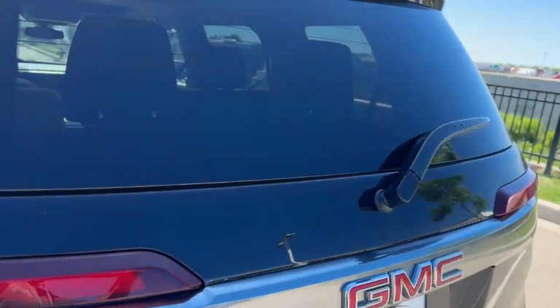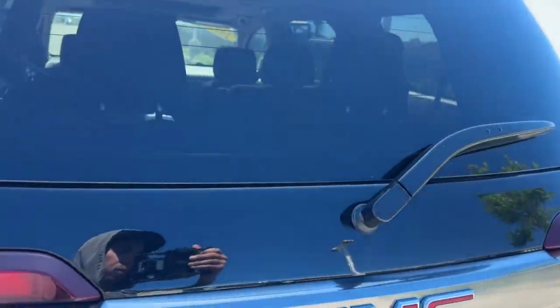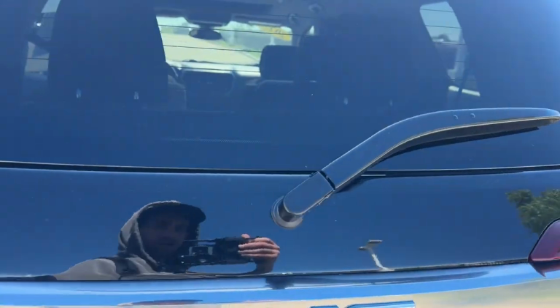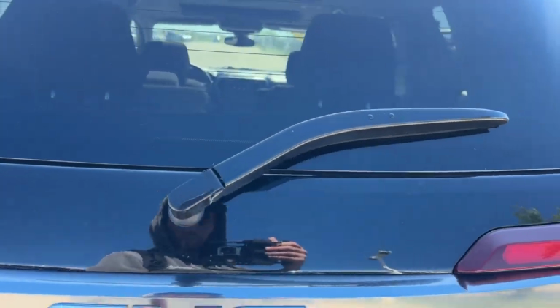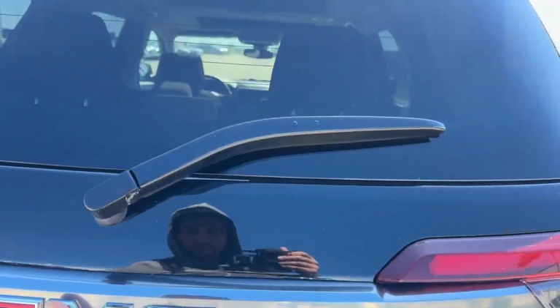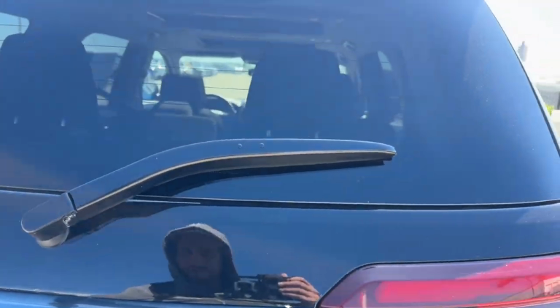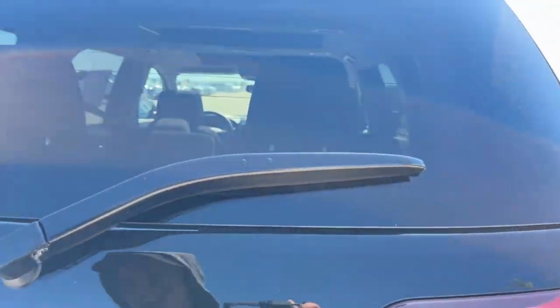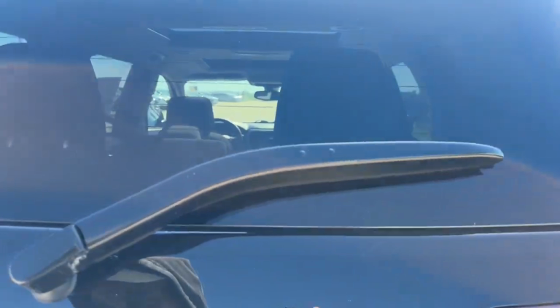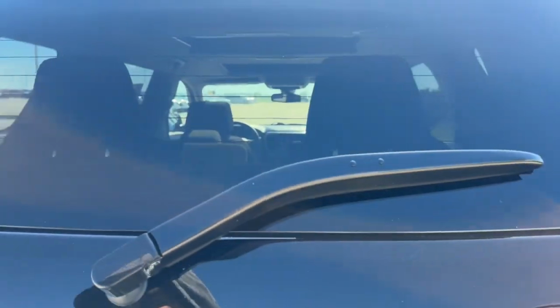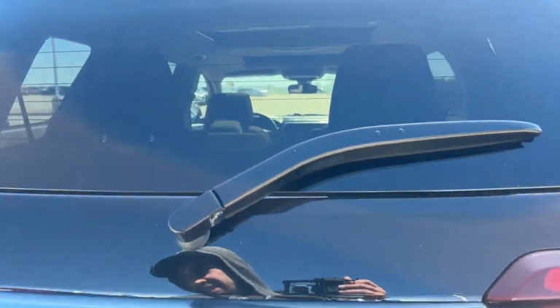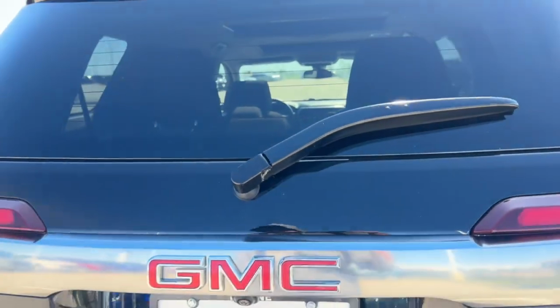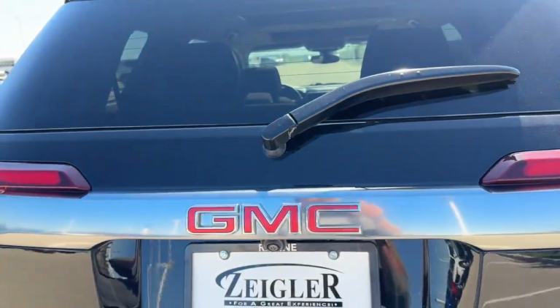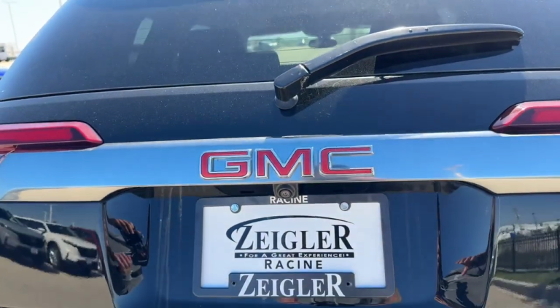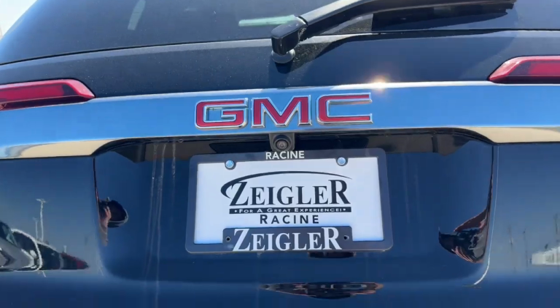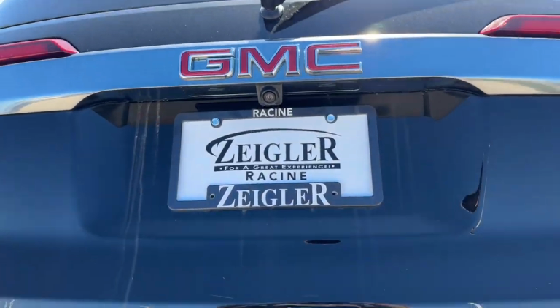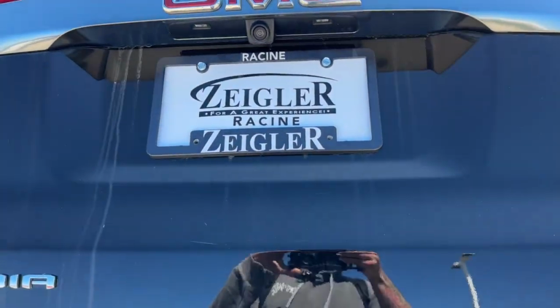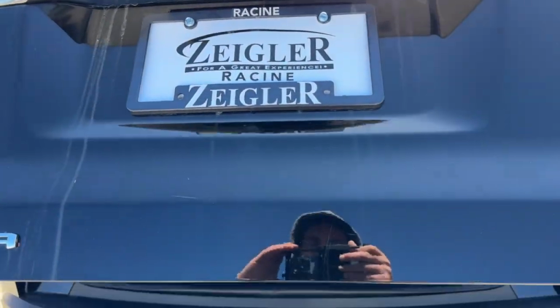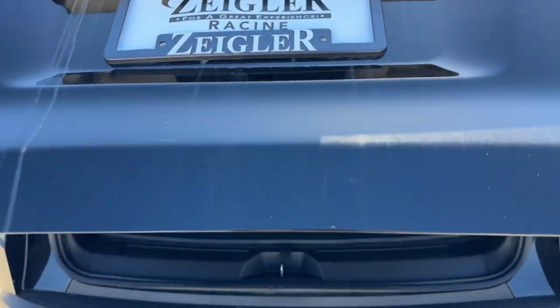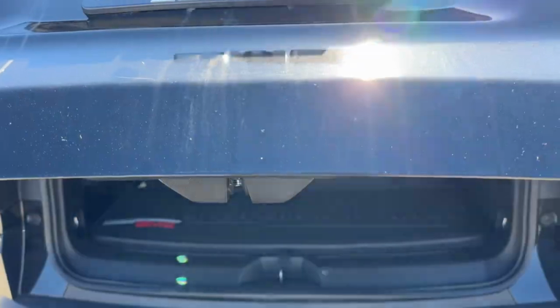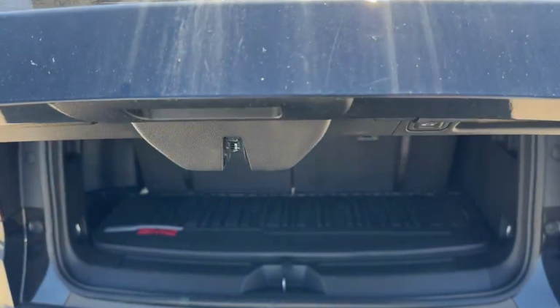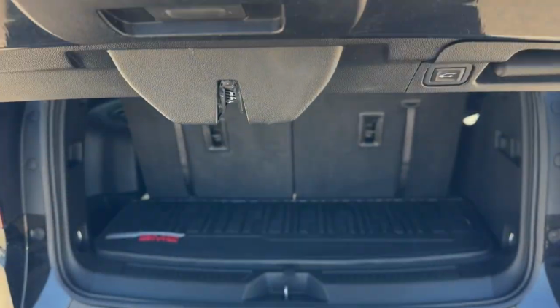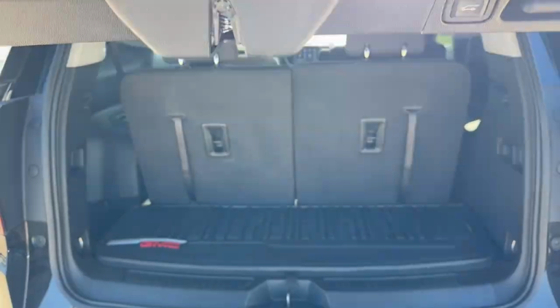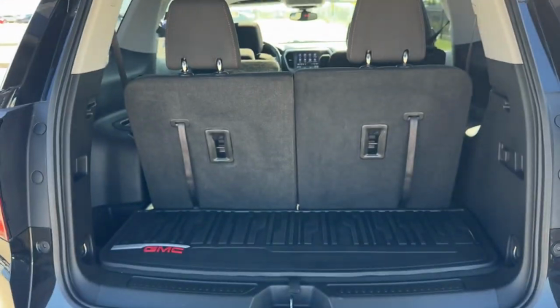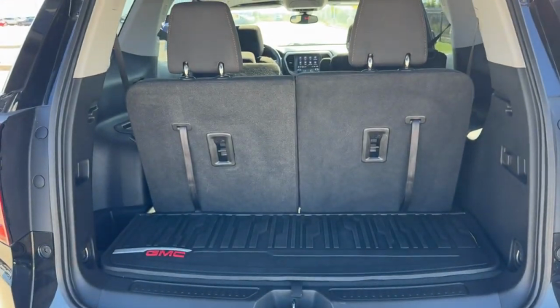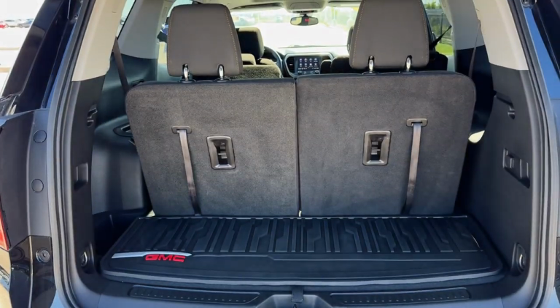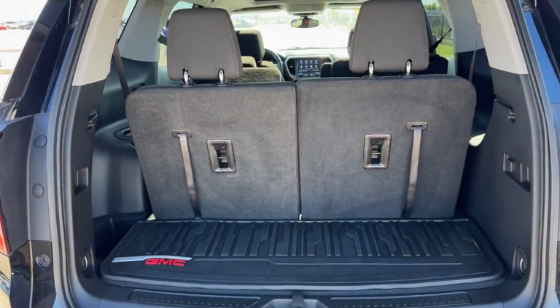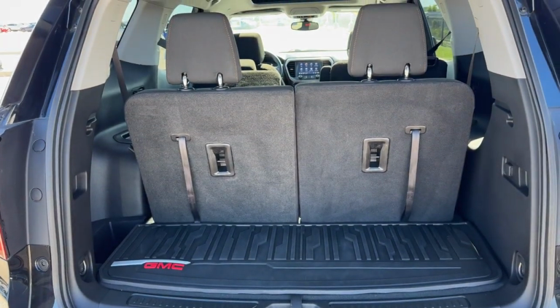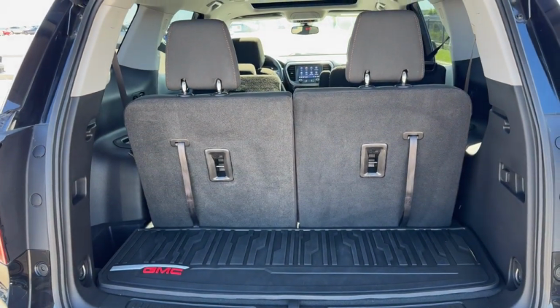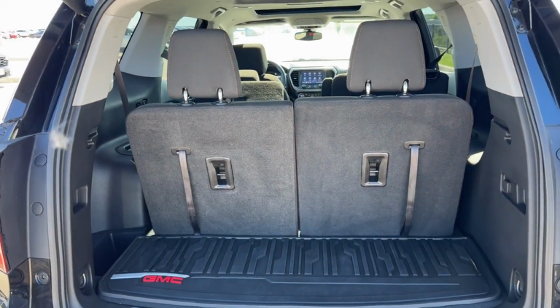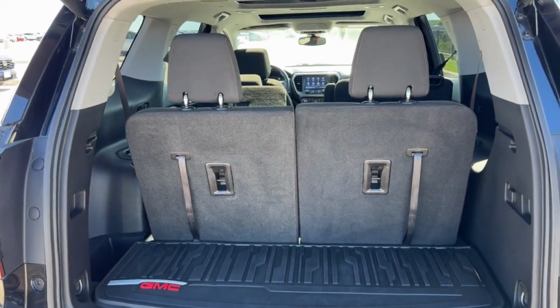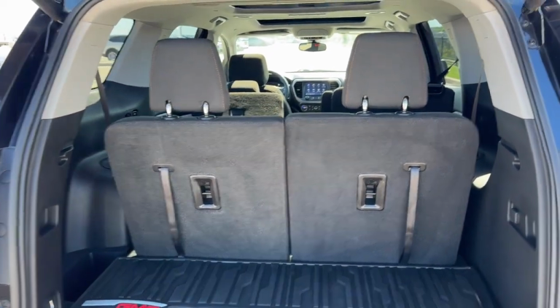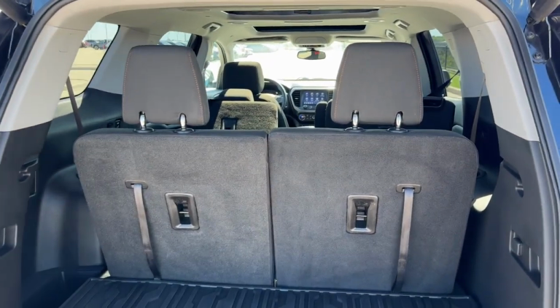It has a rear windshield wiper, a hands-free liftgate, and a really good amount of space in the trunk.